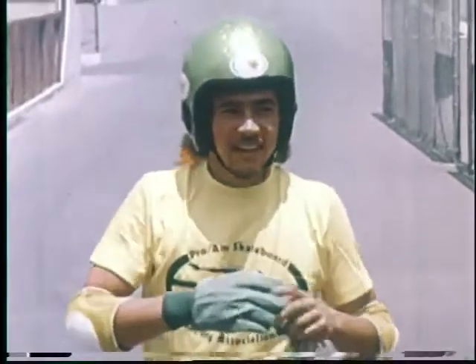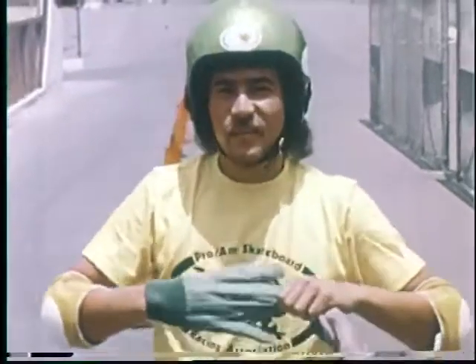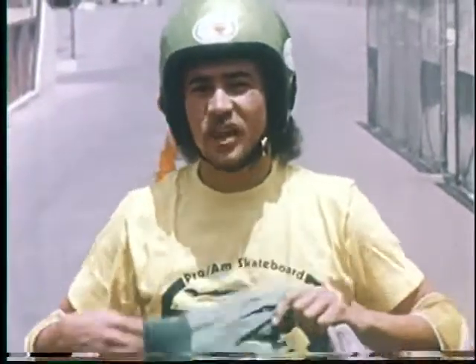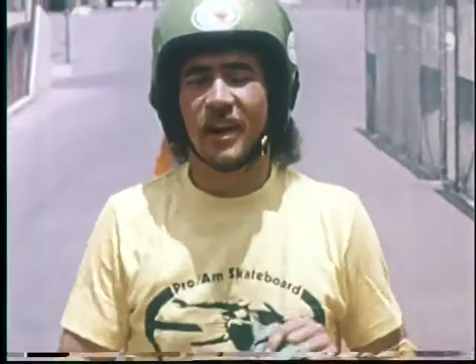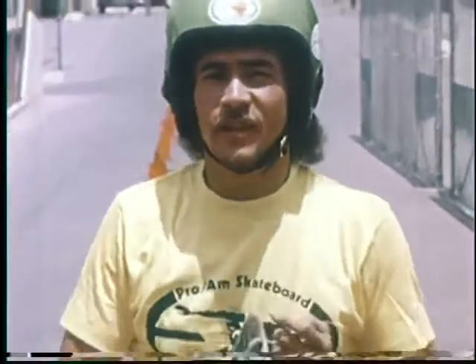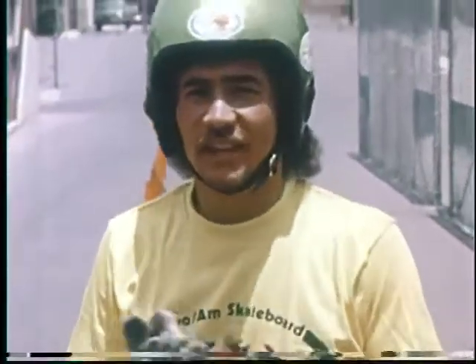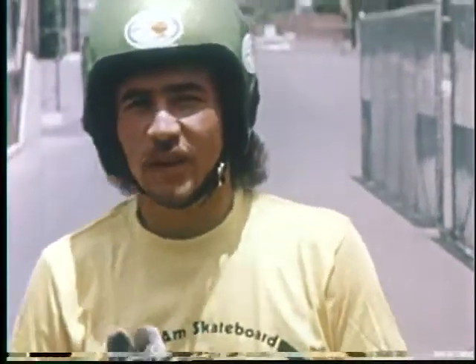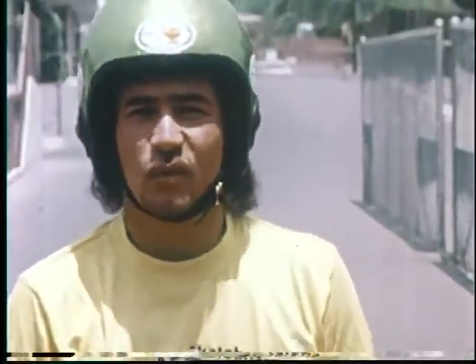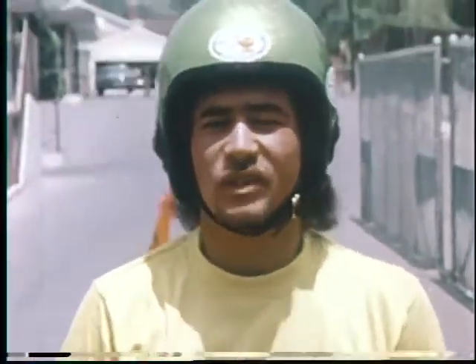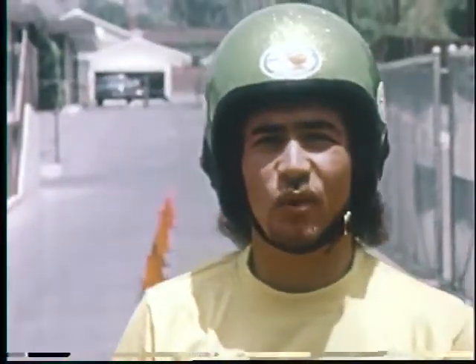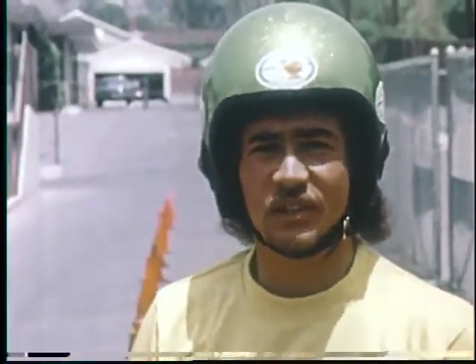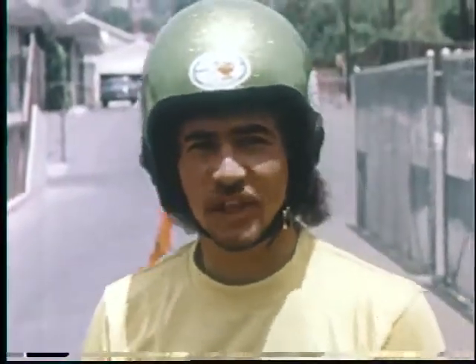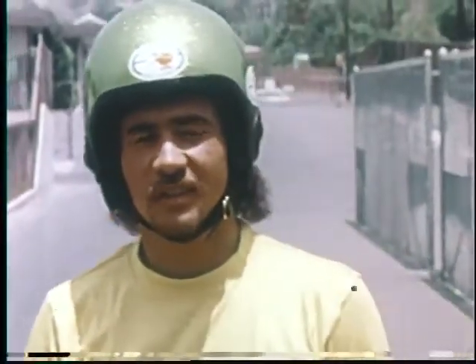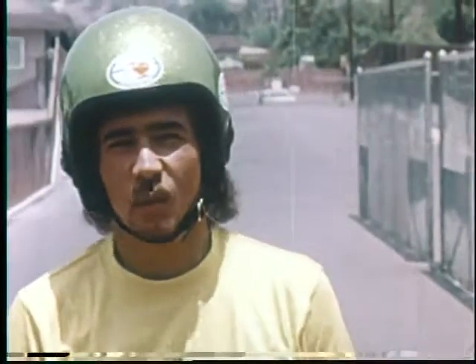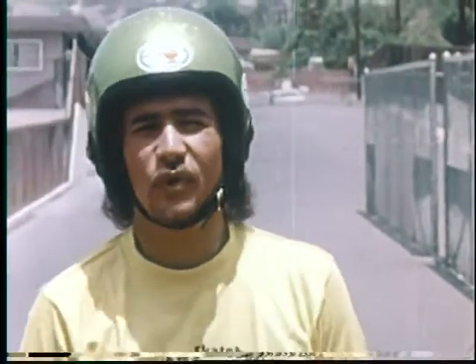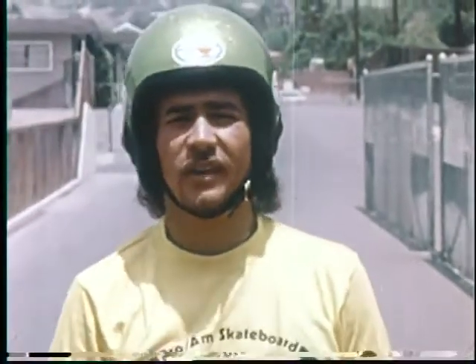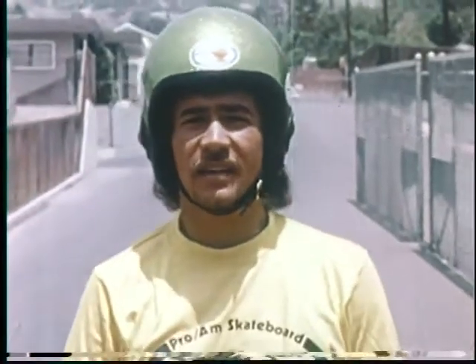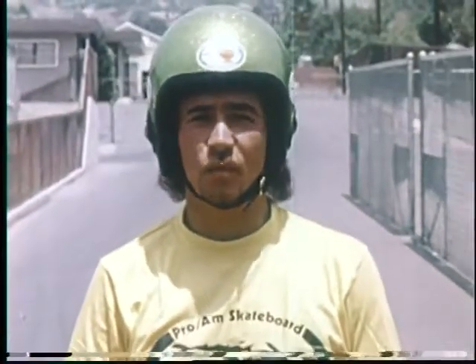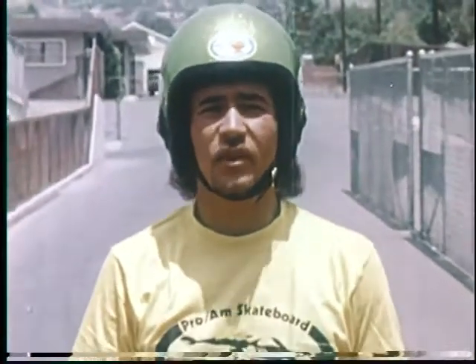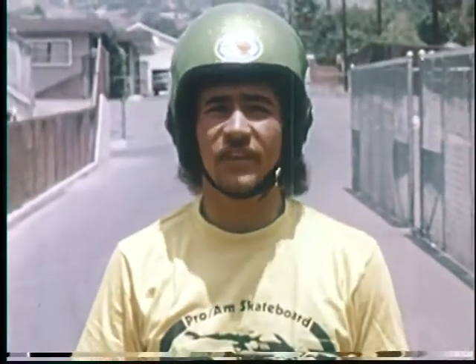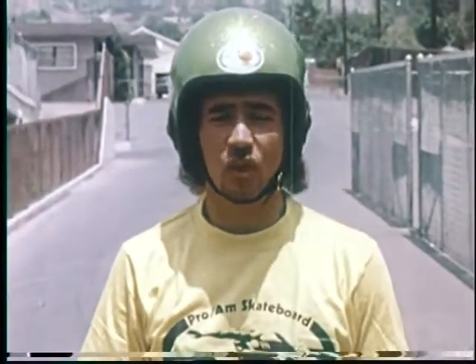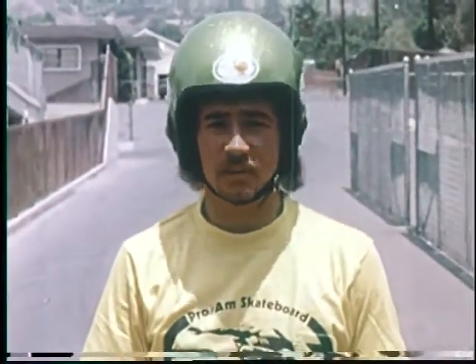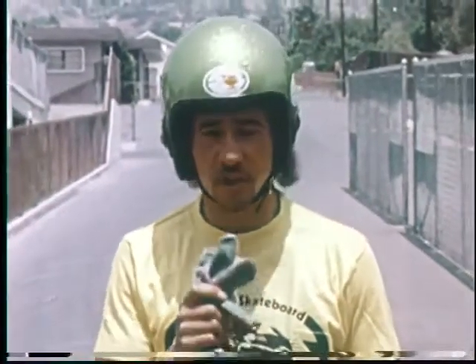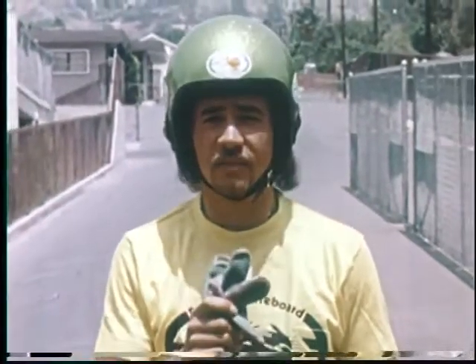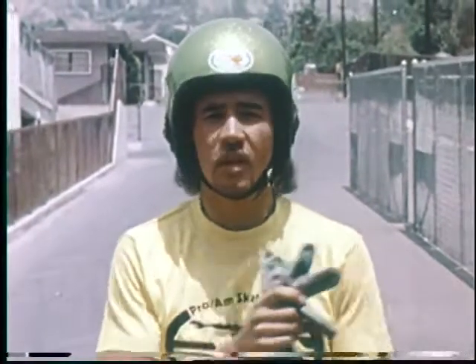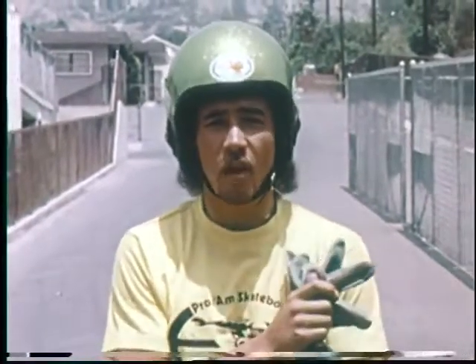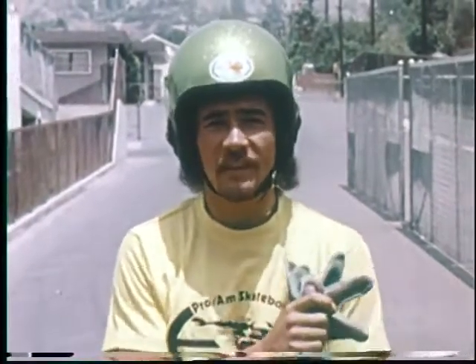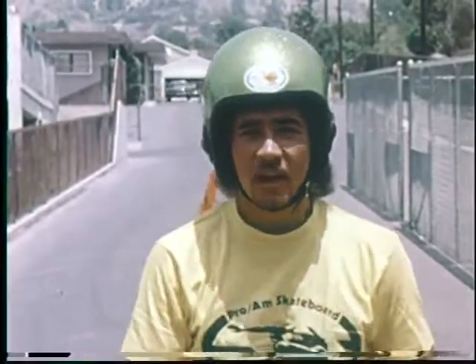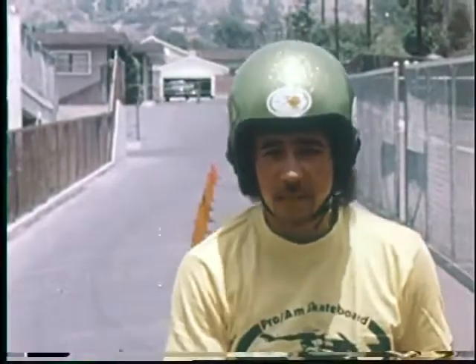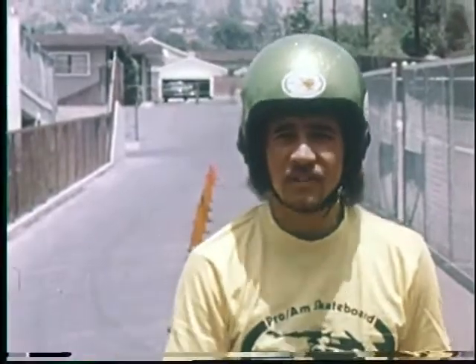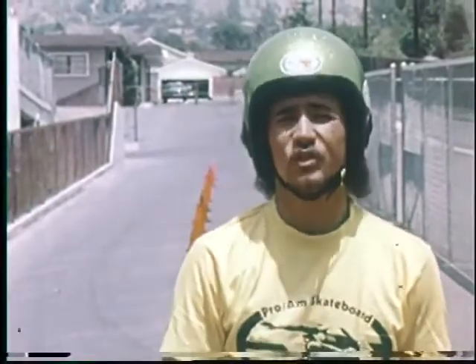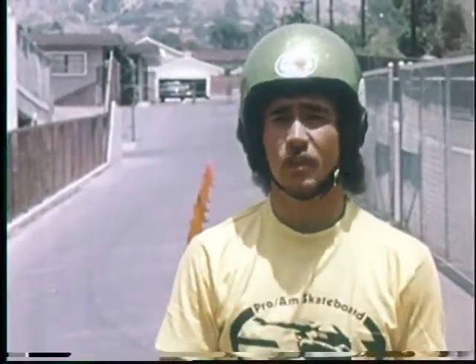Hi there, my name is Tom Padaka and I'm the Executive Director of the Pro-Am Skateboard Racing Association. What we're doing here today is to brief you on safety equipment, such as the gloves, the arm pads, the knee pads, the shoes and the helmet.